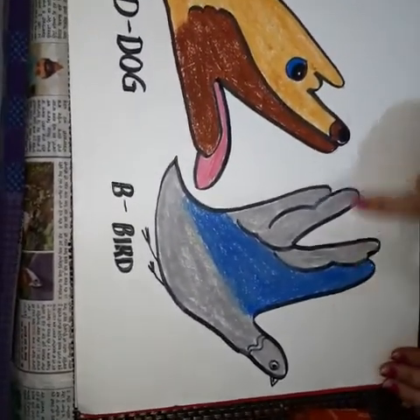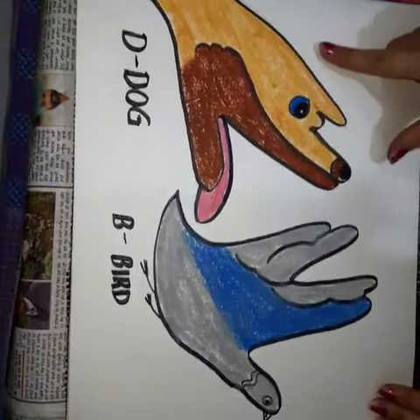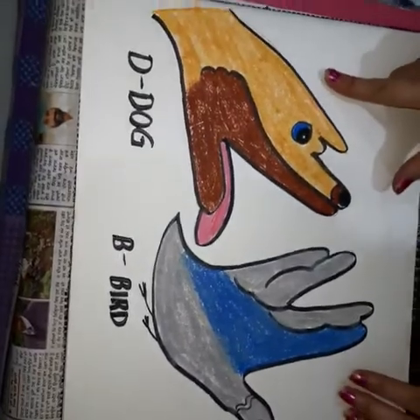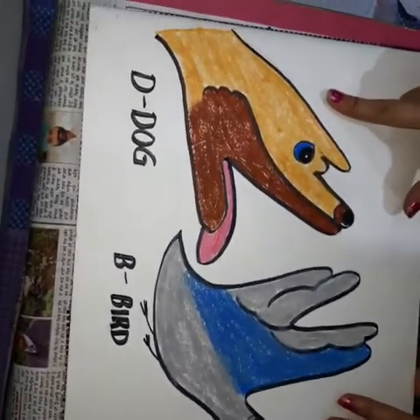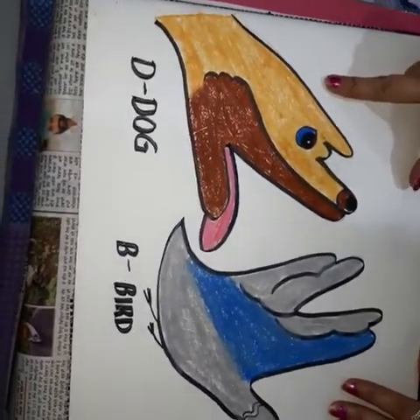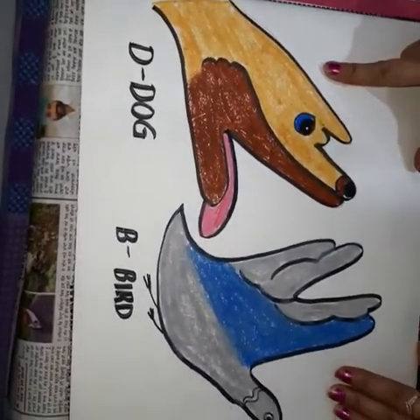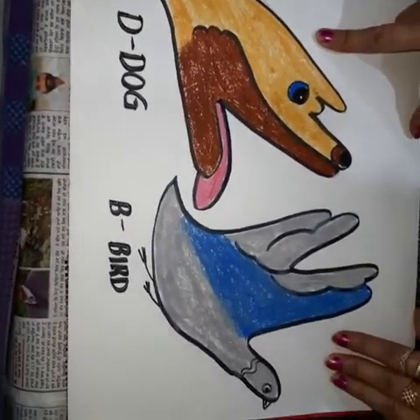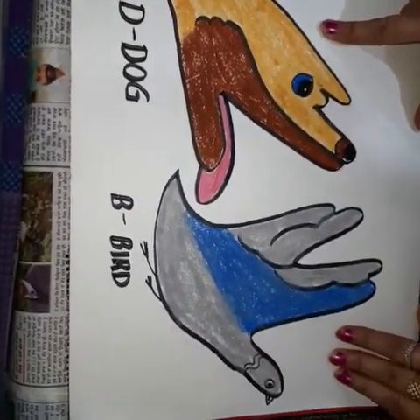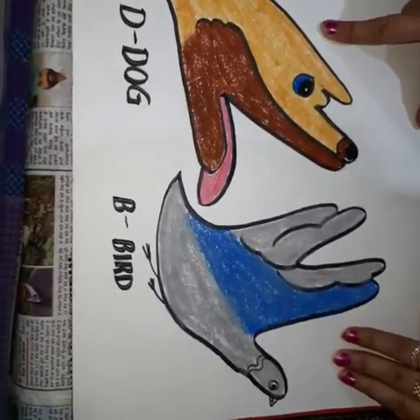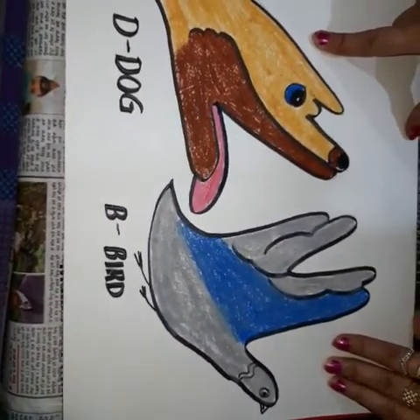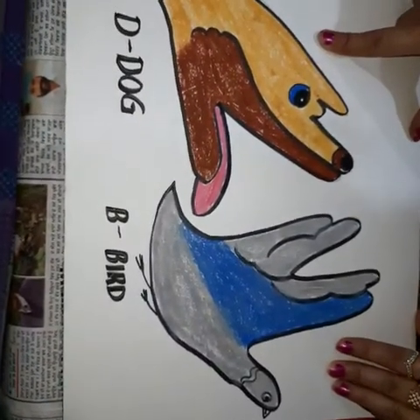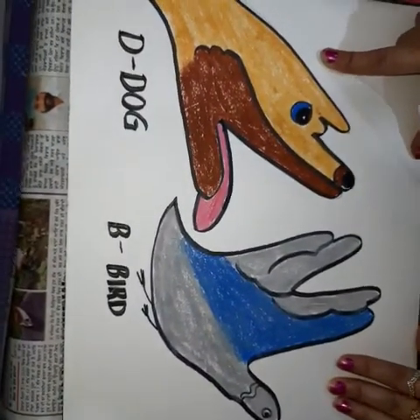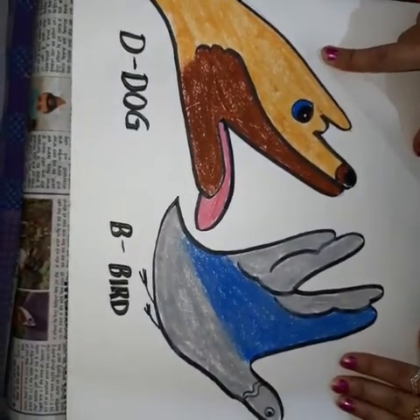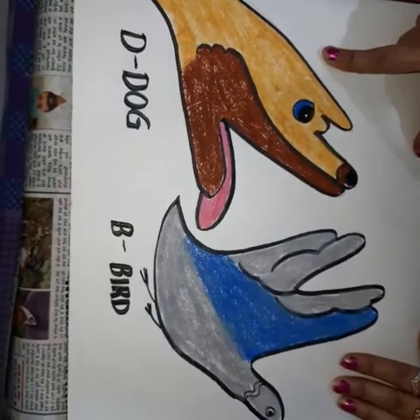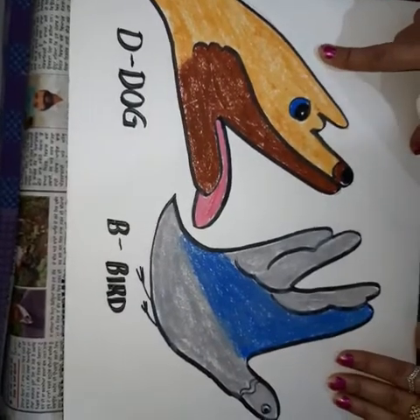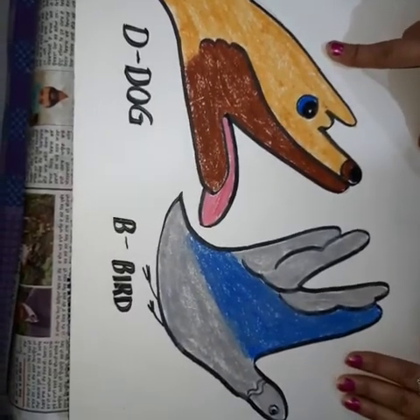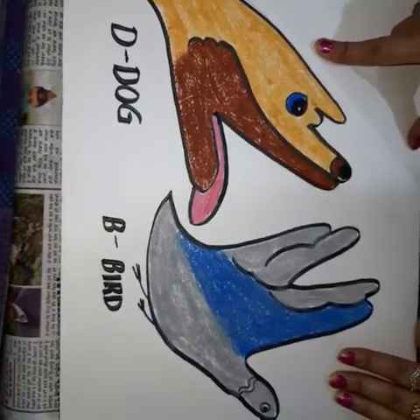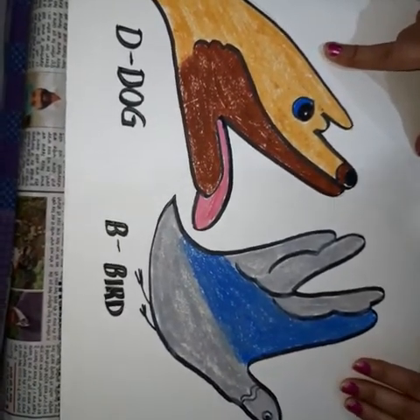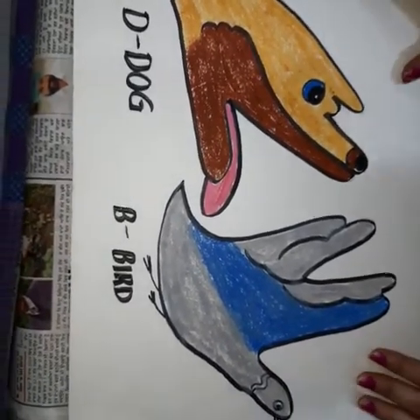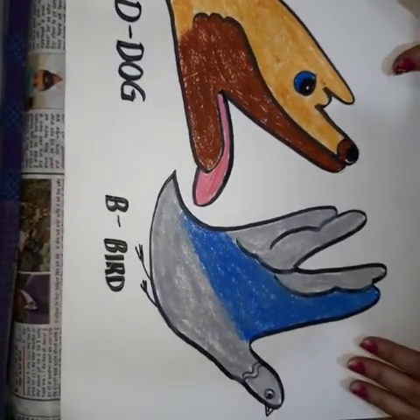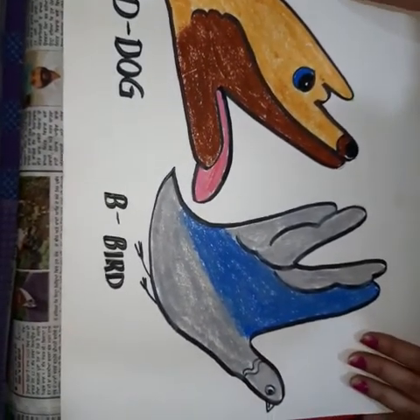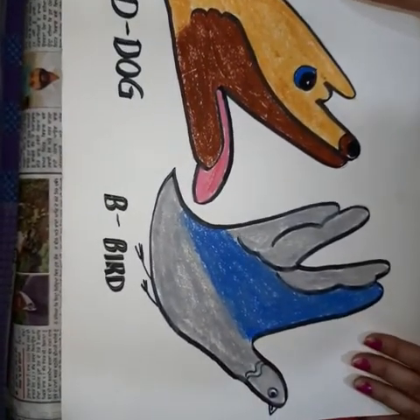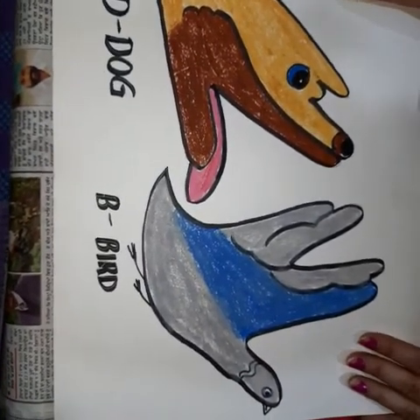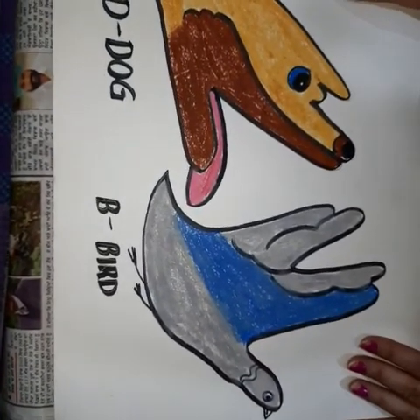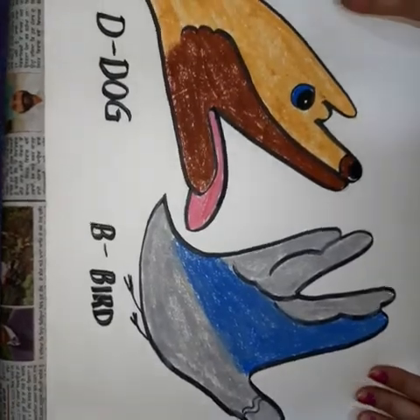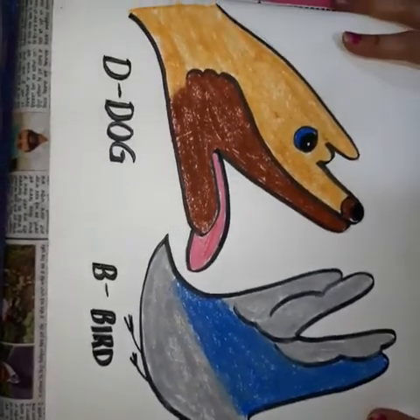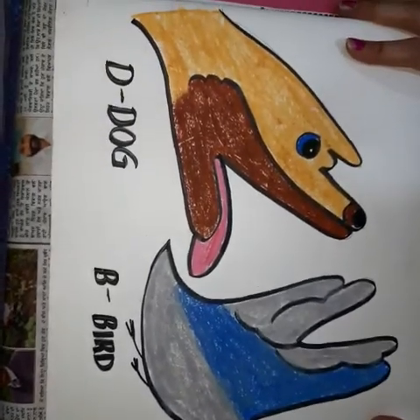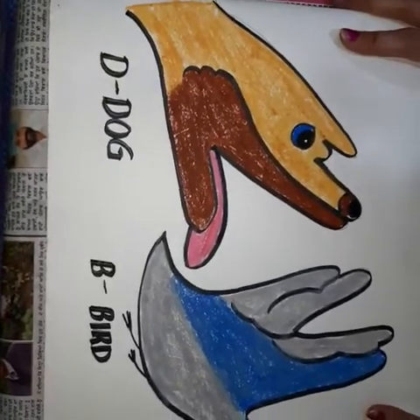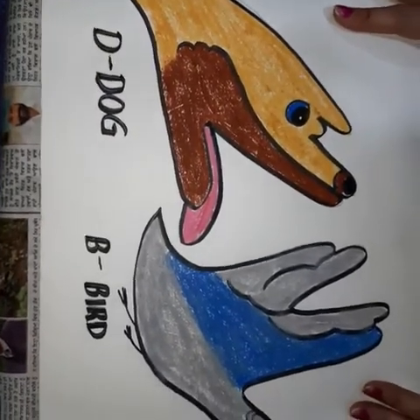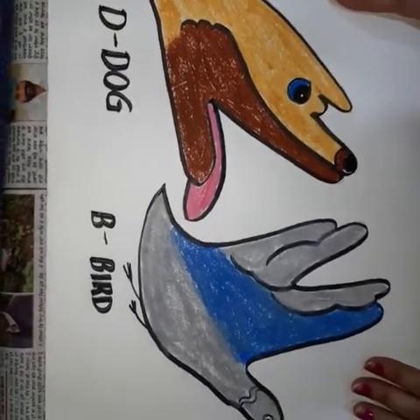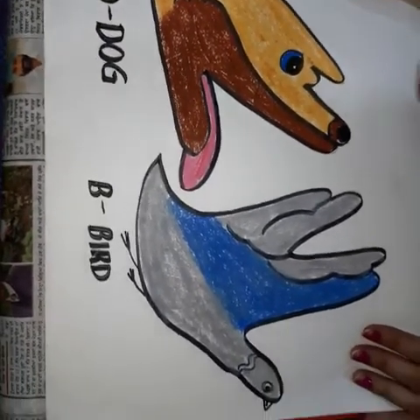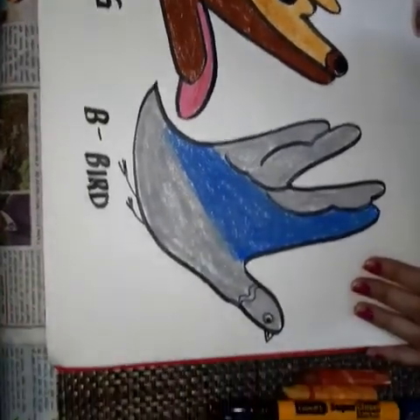With the help of hand imprints we can create many animals and birds, so please try it at your home. Stay safe, stay healthy. Thank you.